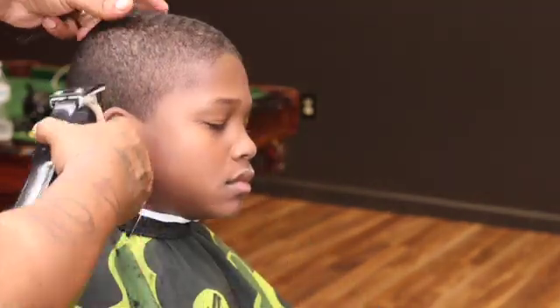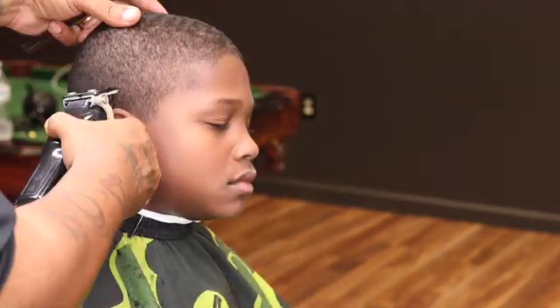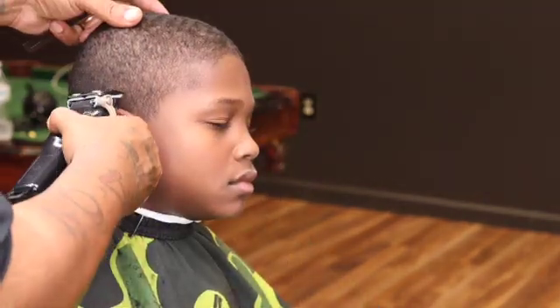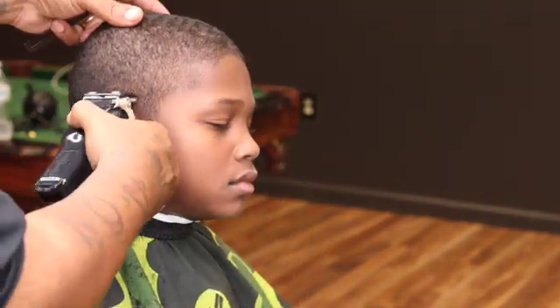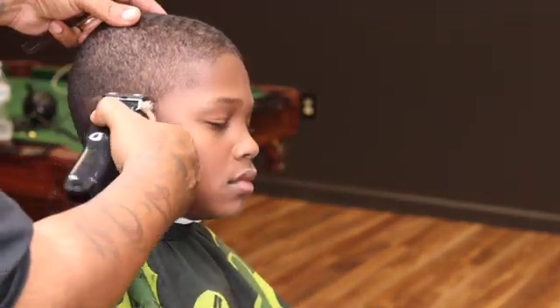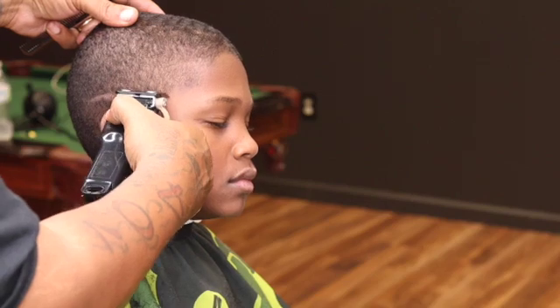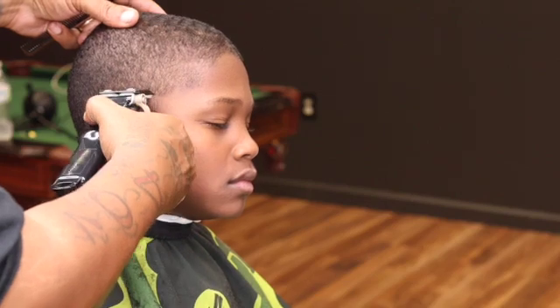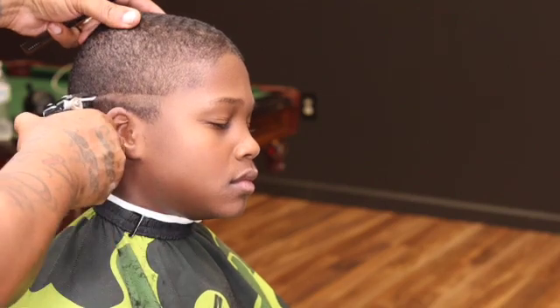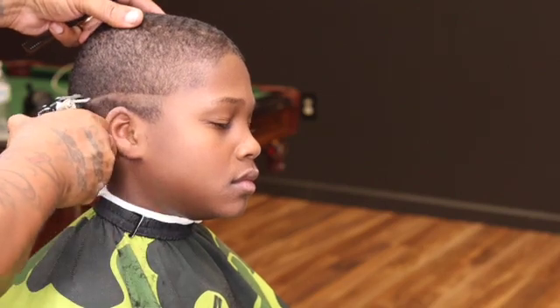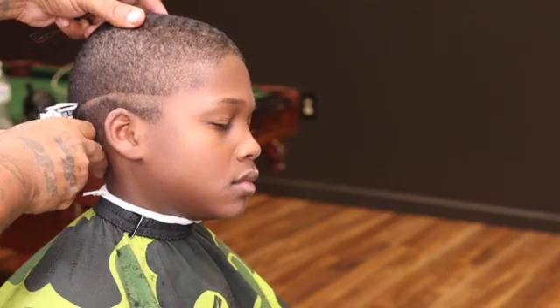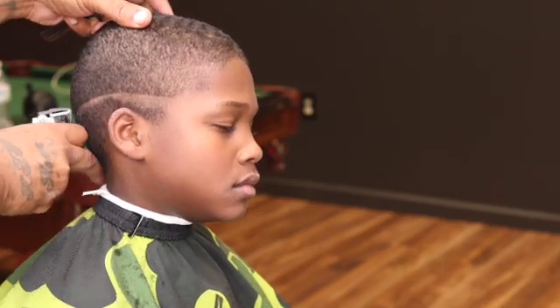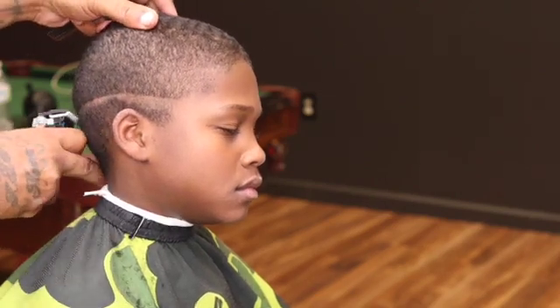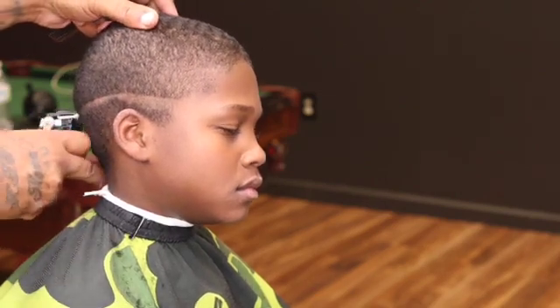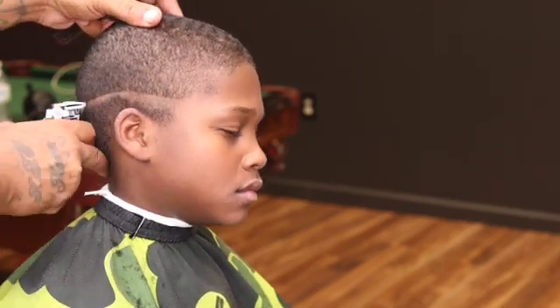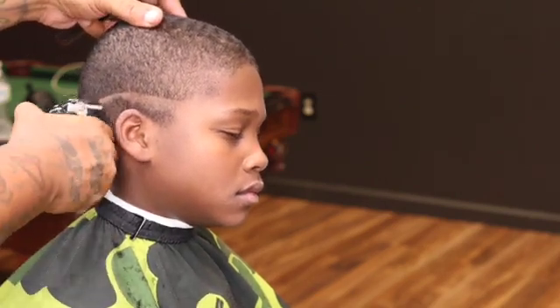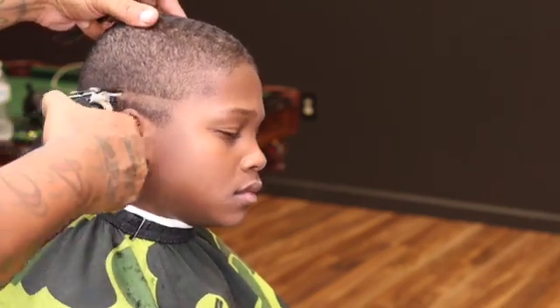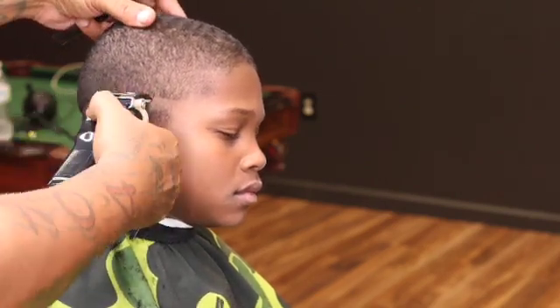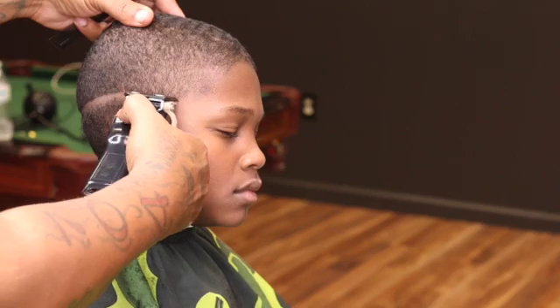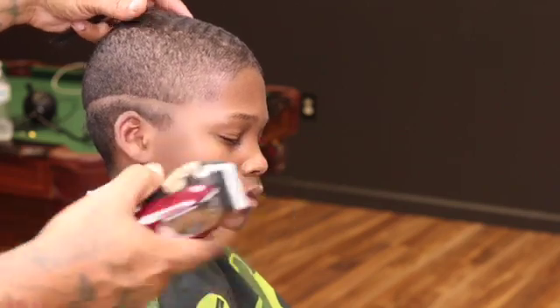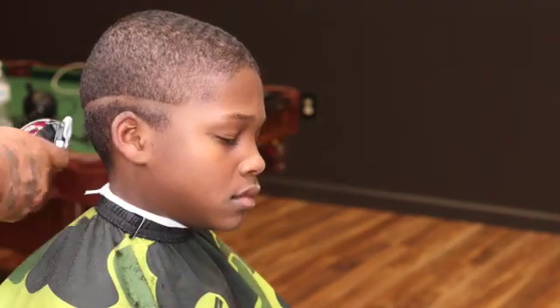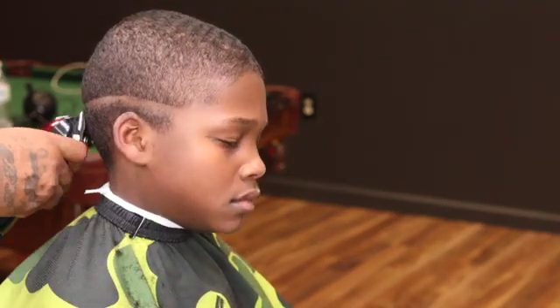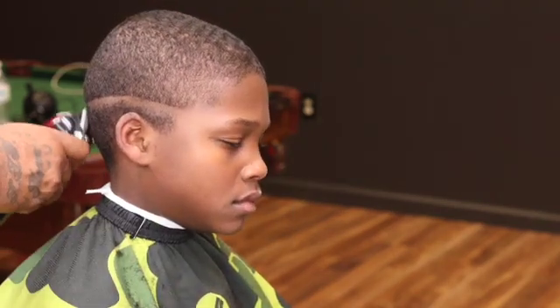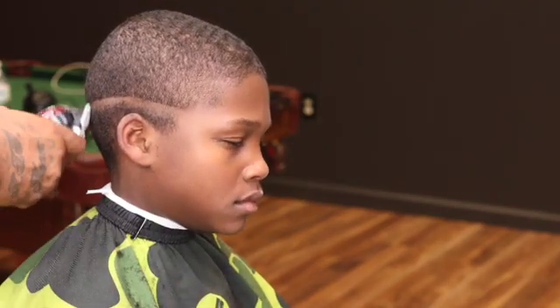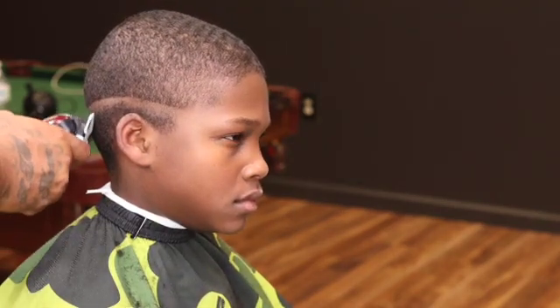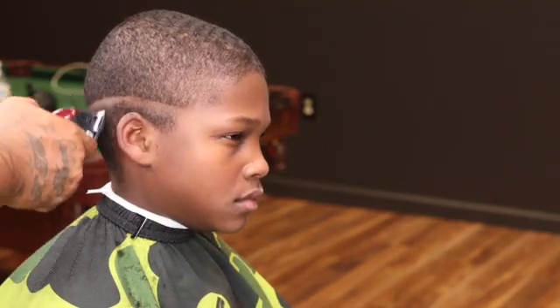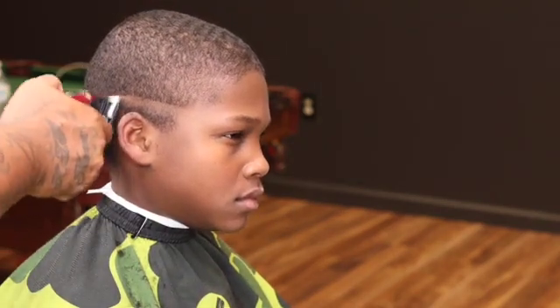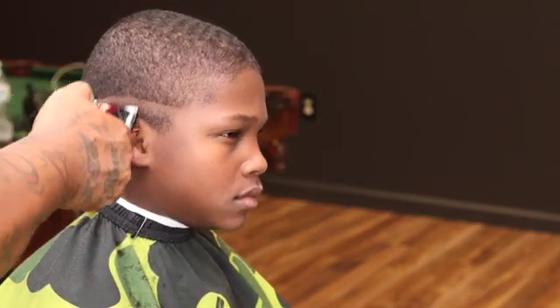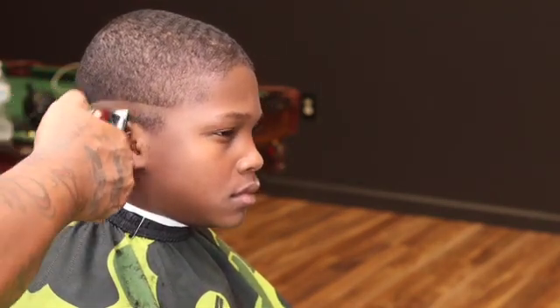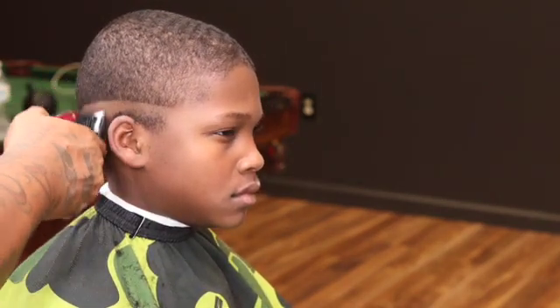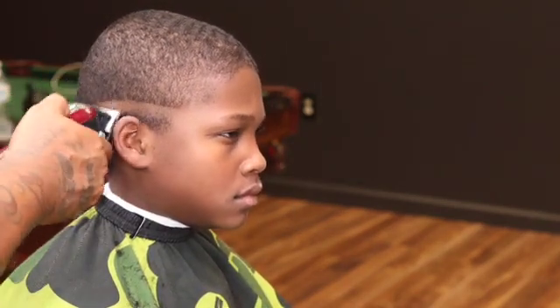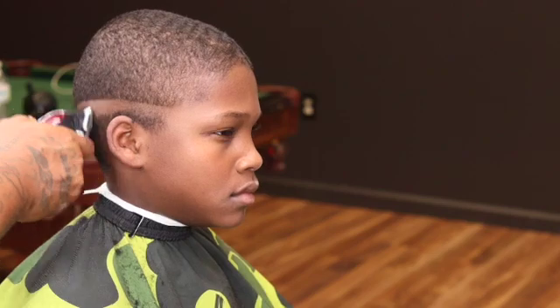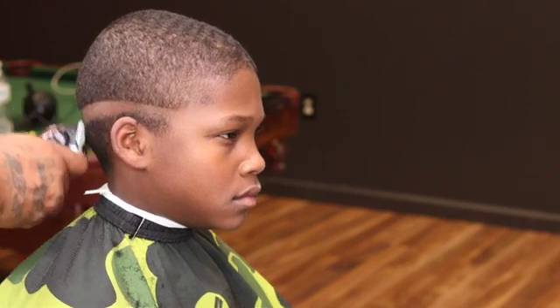We want to focus on this design right here. I just got my clipper closed, sitting in my guideline. I'm gonna go through these steps with y'all on the fade.